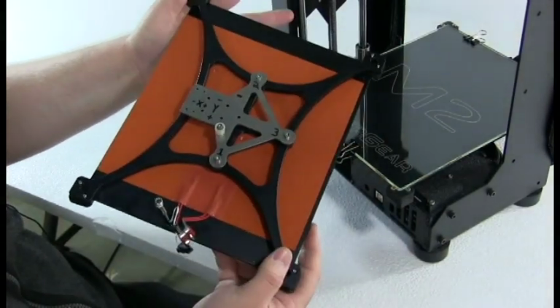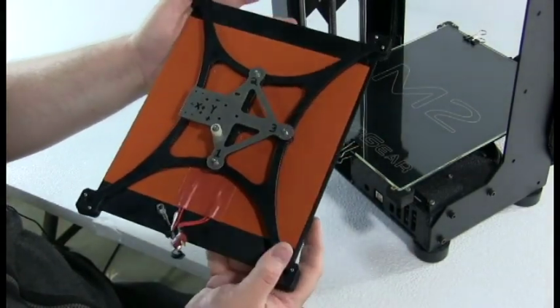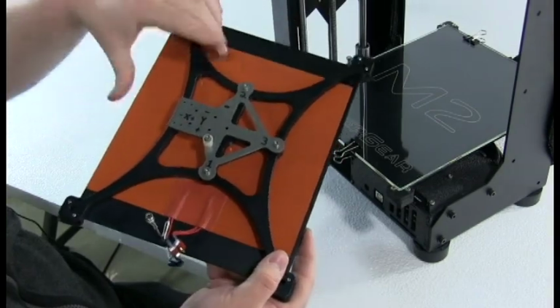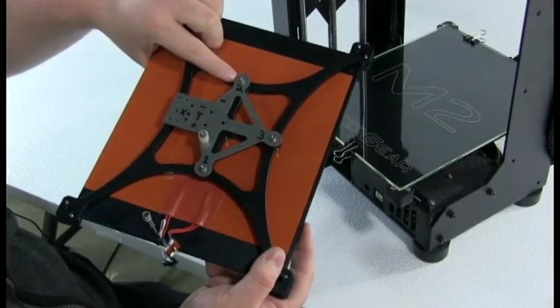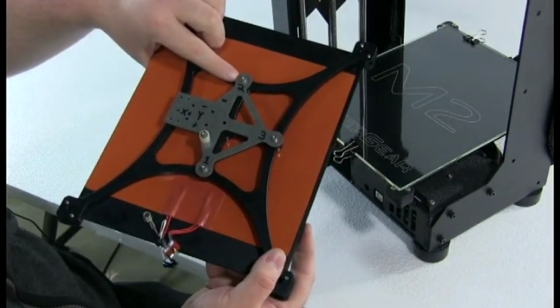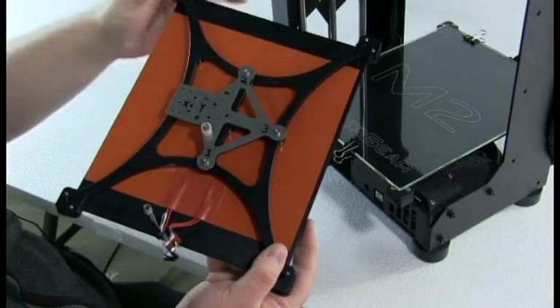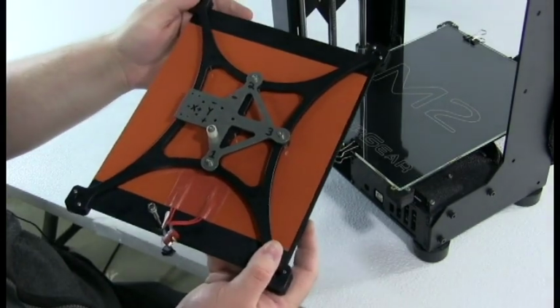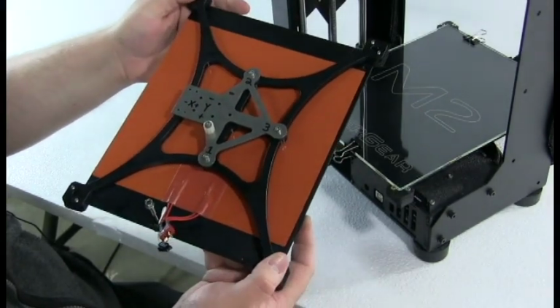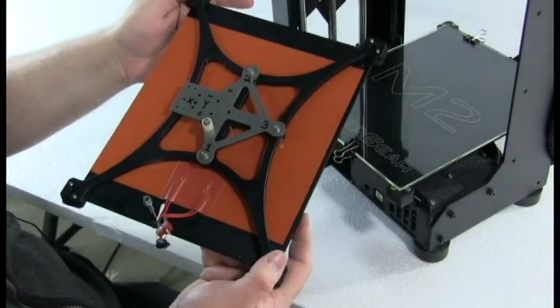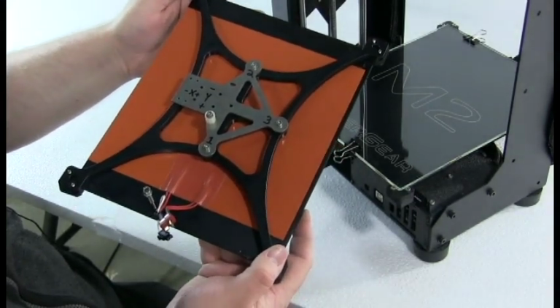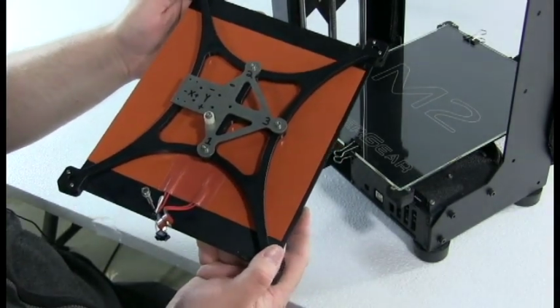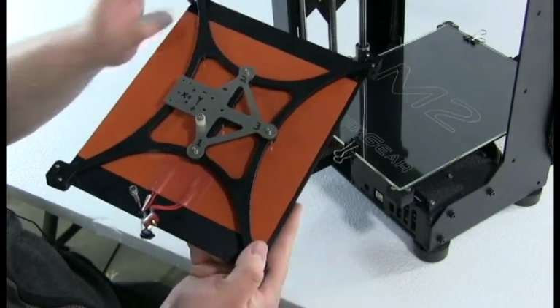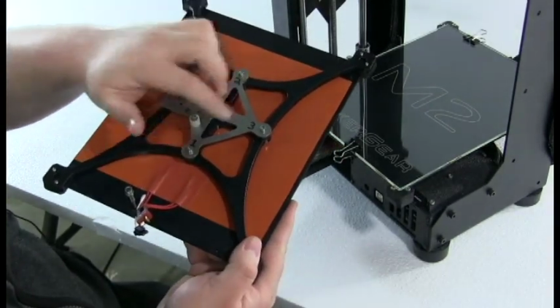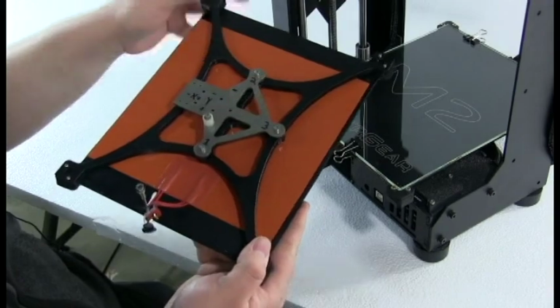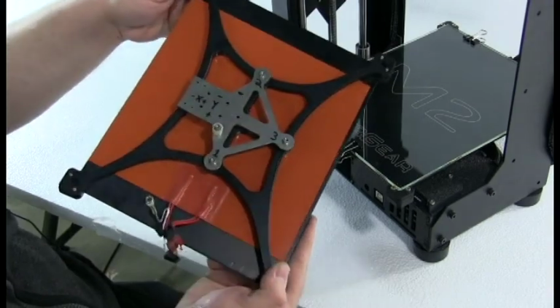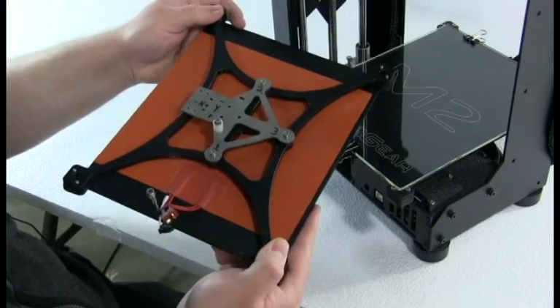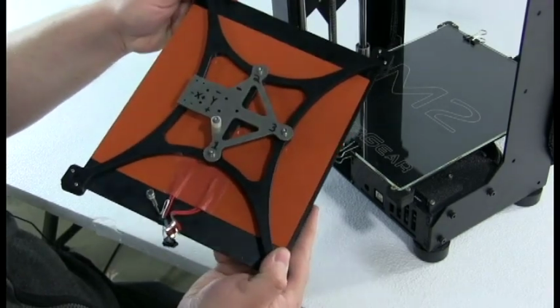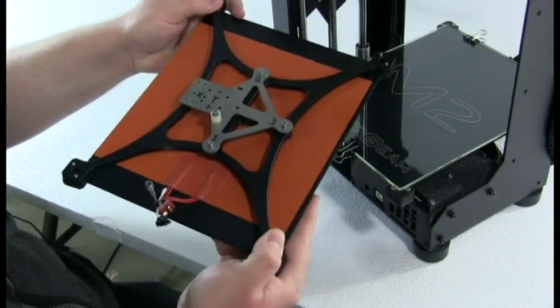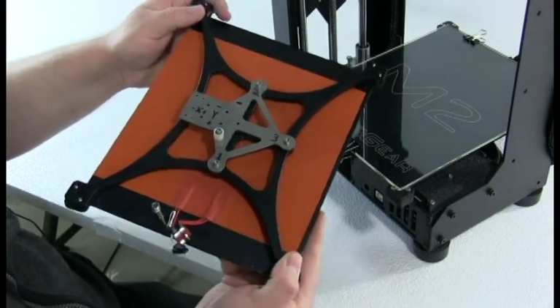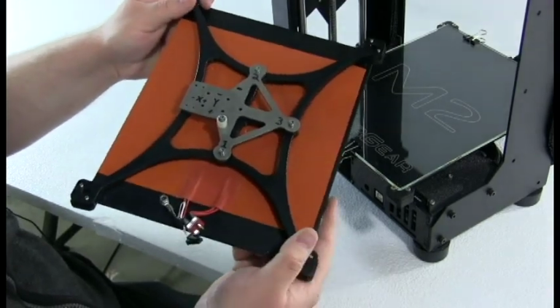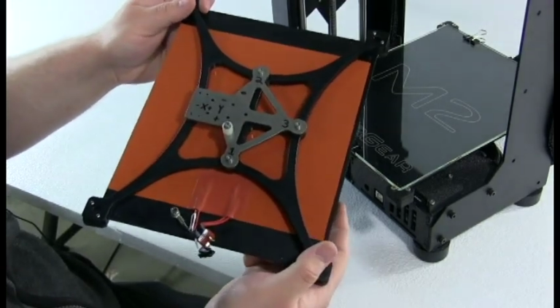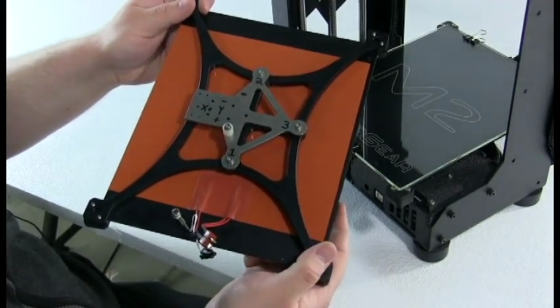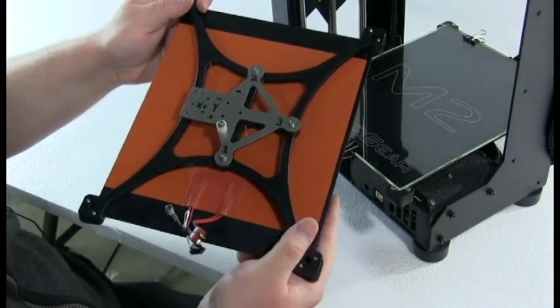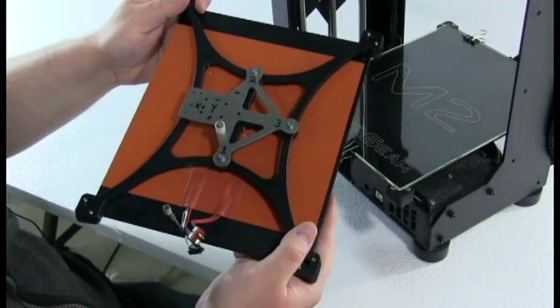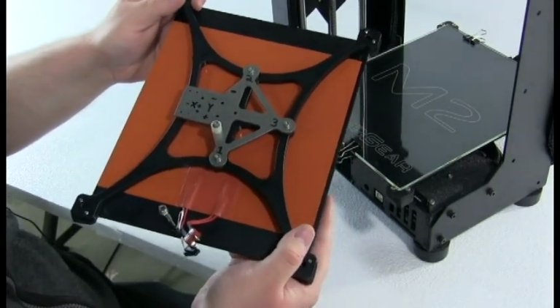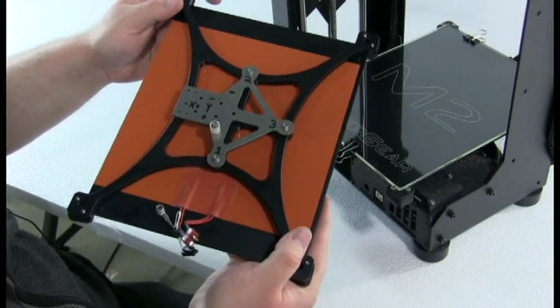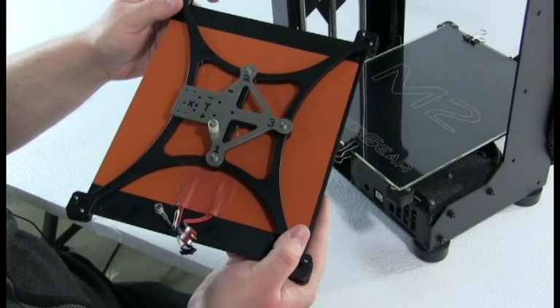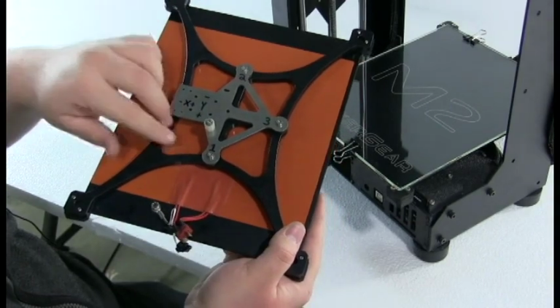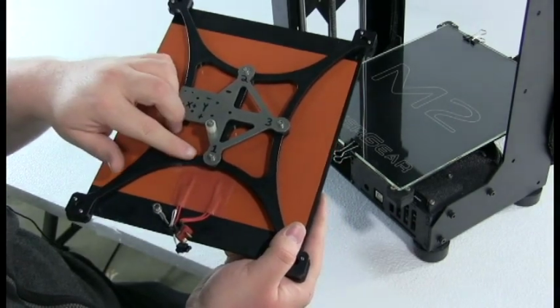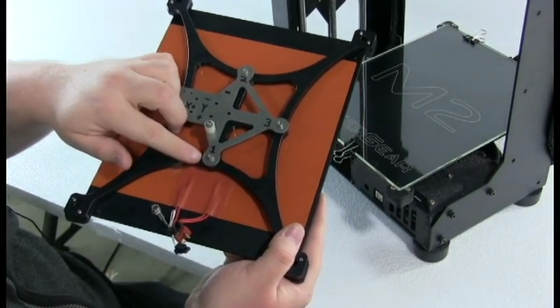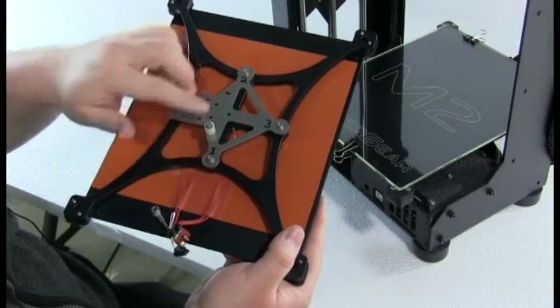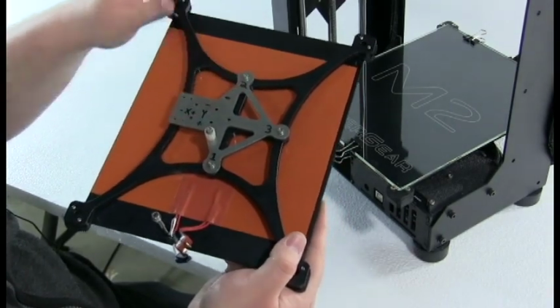When you turn screw number 2, you cause the entire build plate to rotate about an axis through 1 and 3. When you turn screw number 3, you cause the entire build plate to rotate through an axis around 1 and 2.